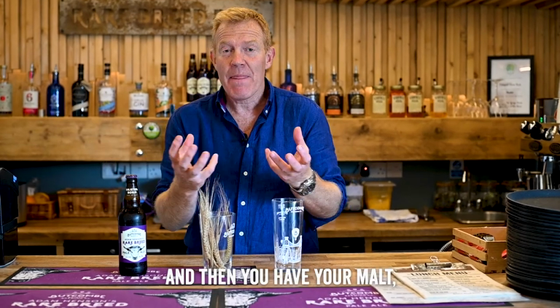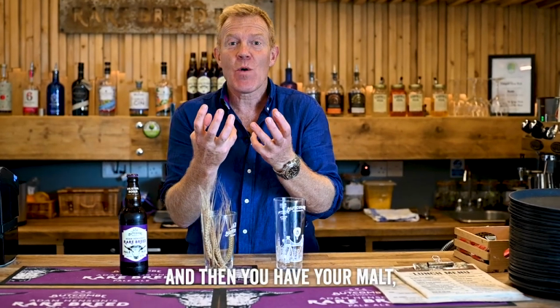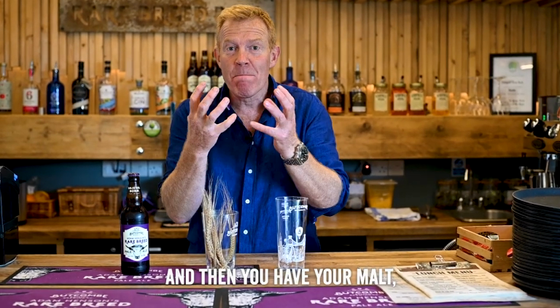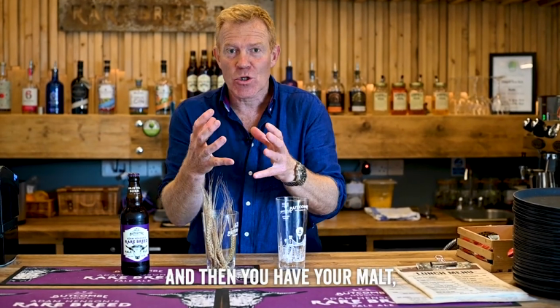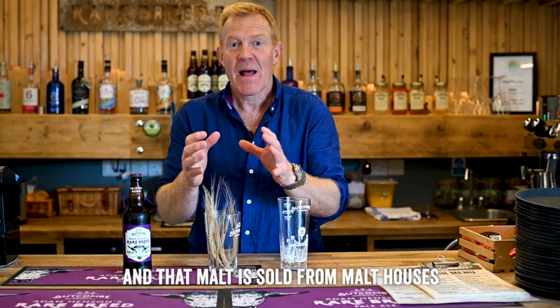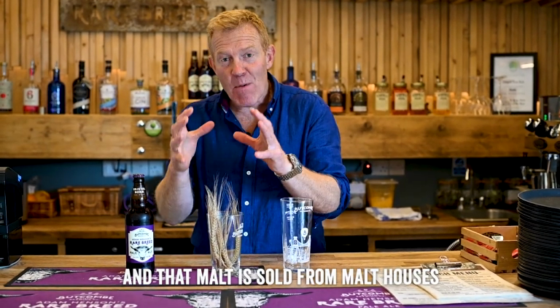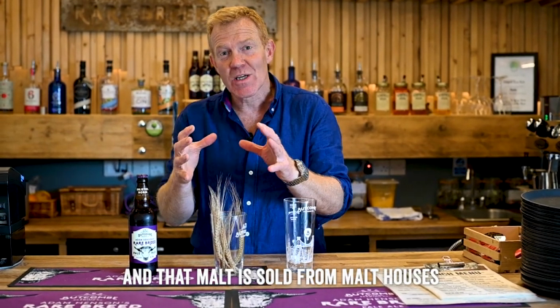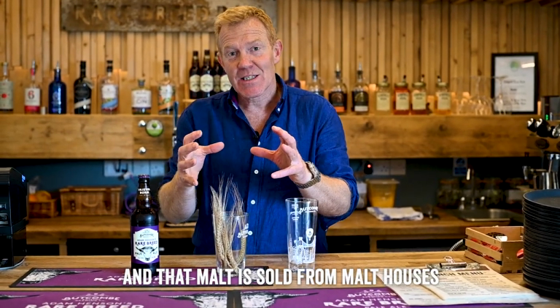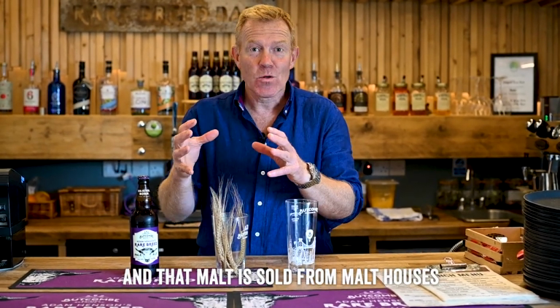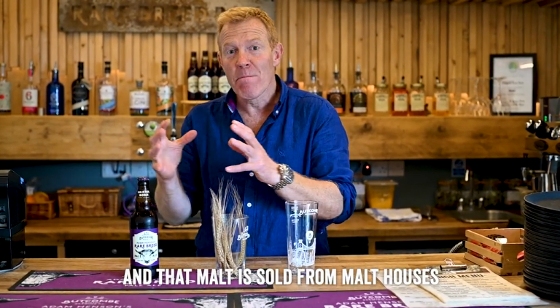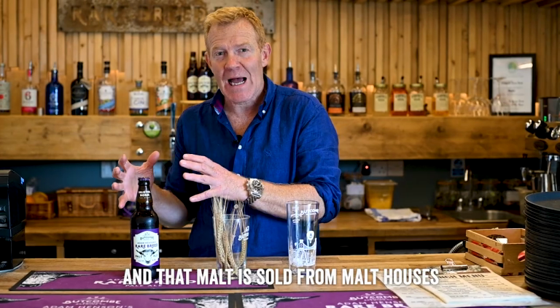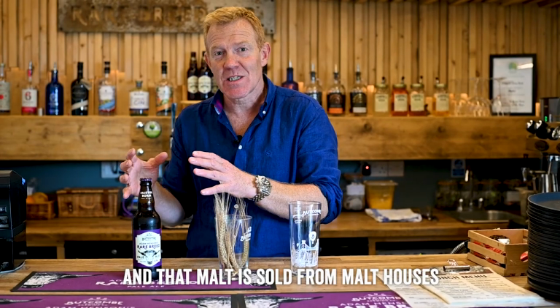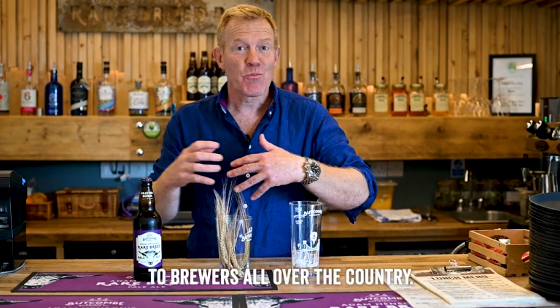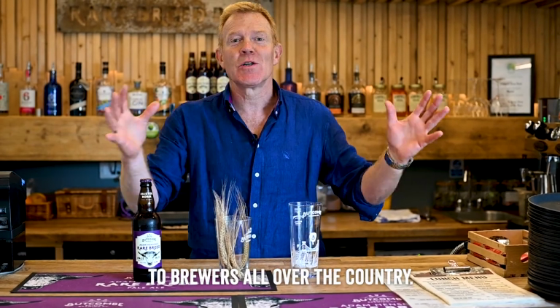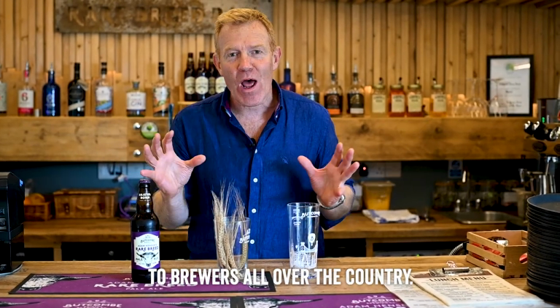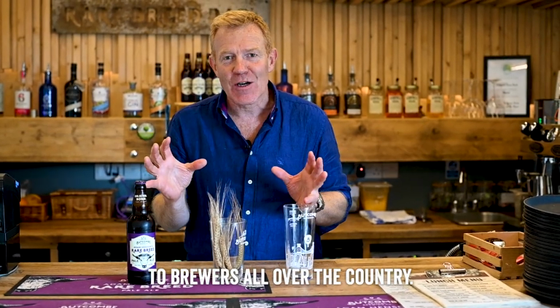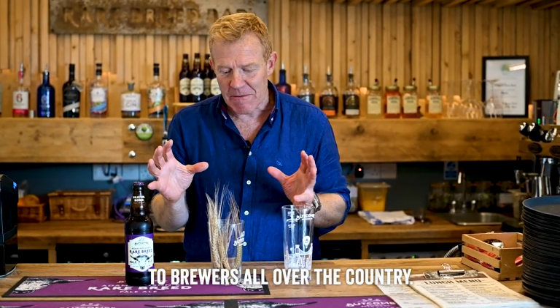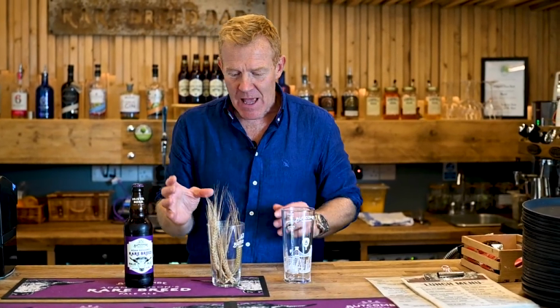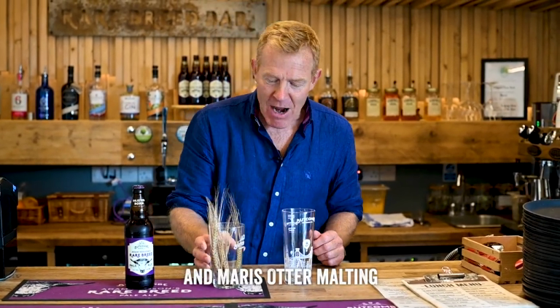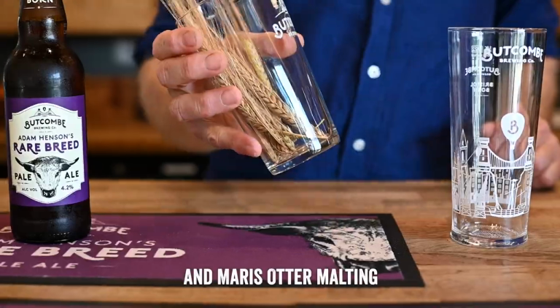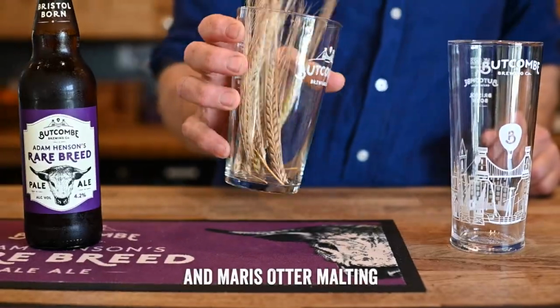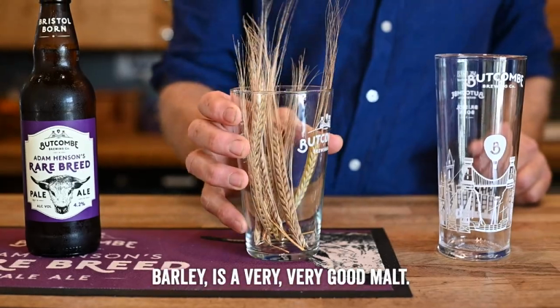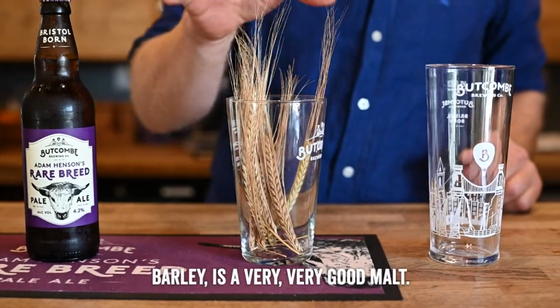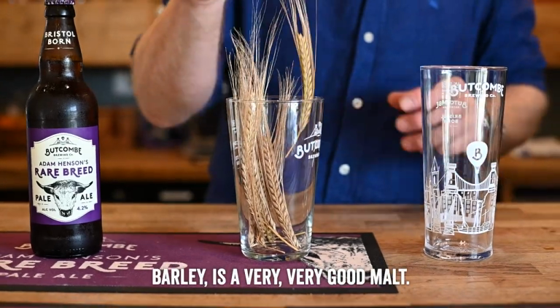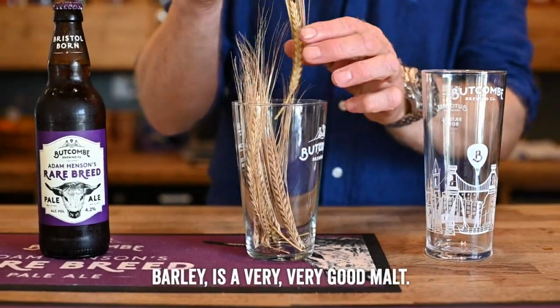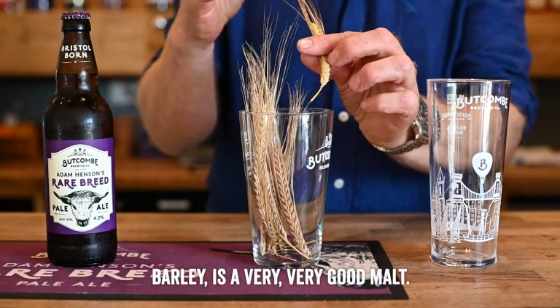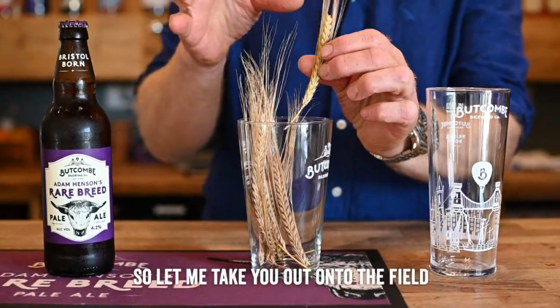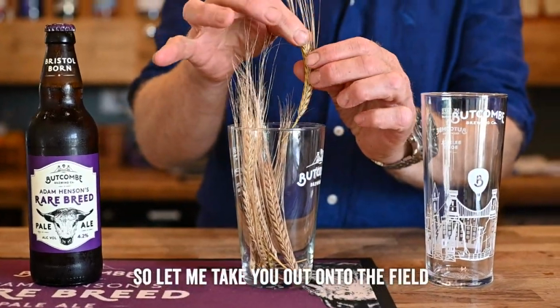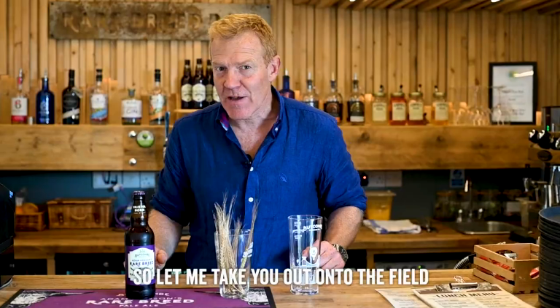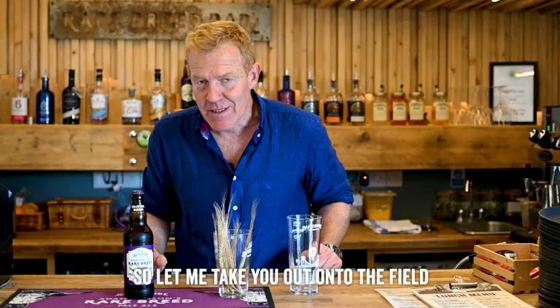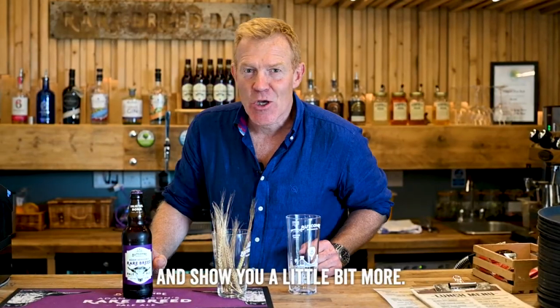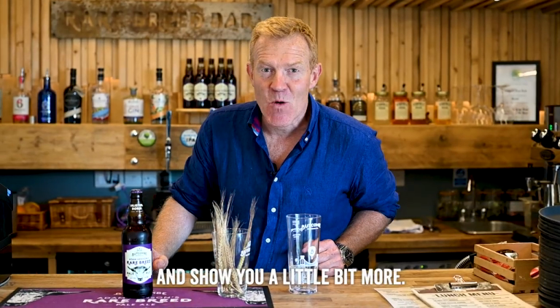They dry it all out and then you have your malt. That malt is sold from malt houses to brewers all over the country, and Maris Otter malting barley is a very, very good malt. So let me take you out into the field and show you a little bit more.